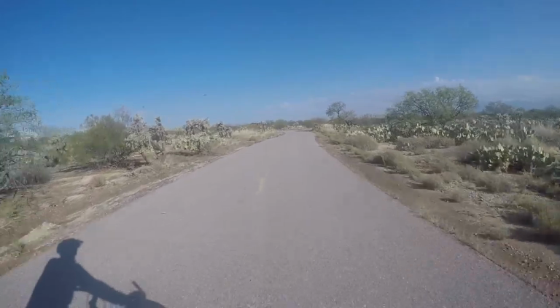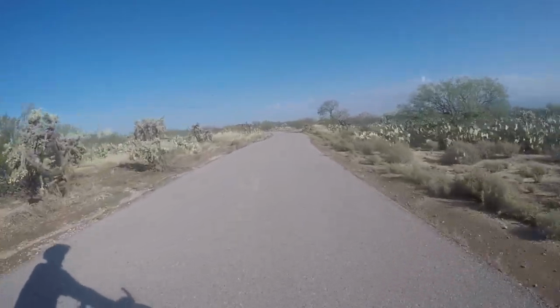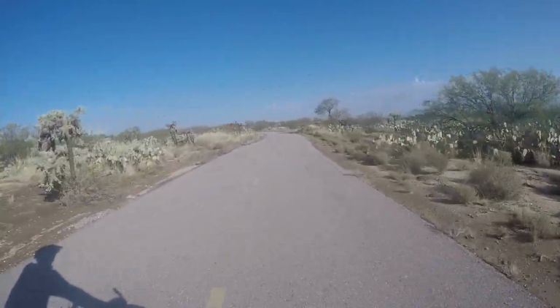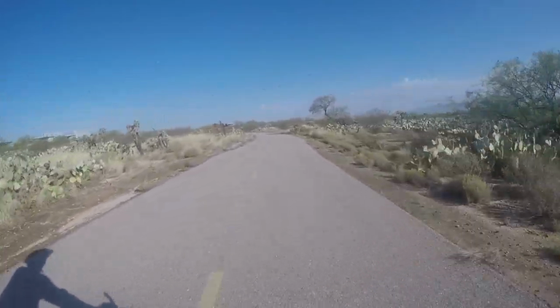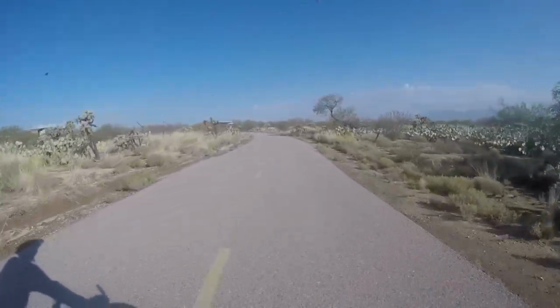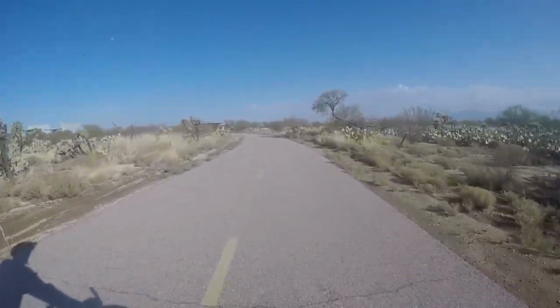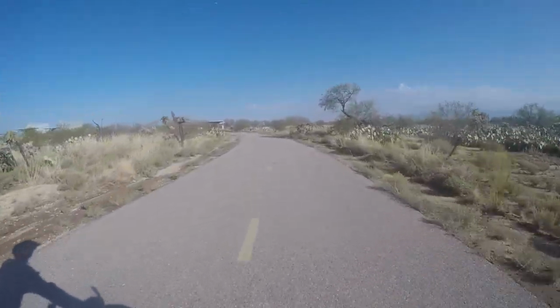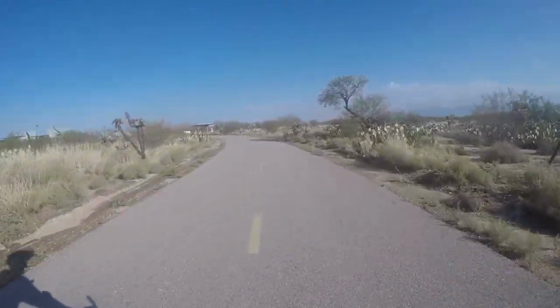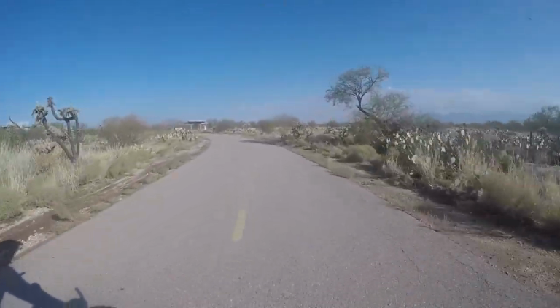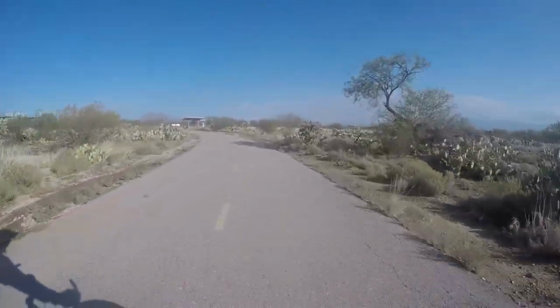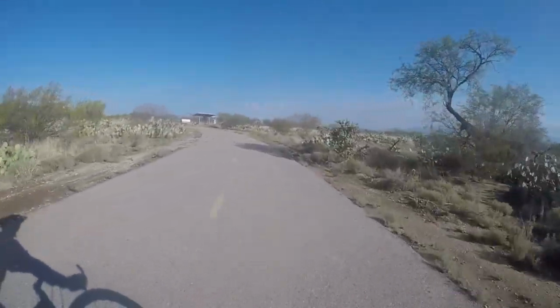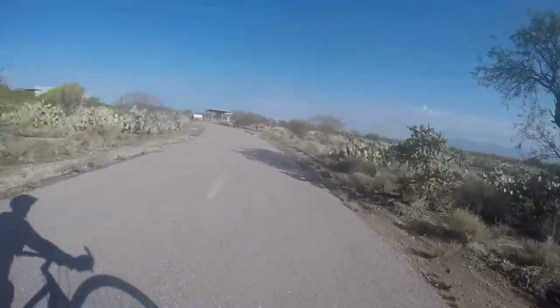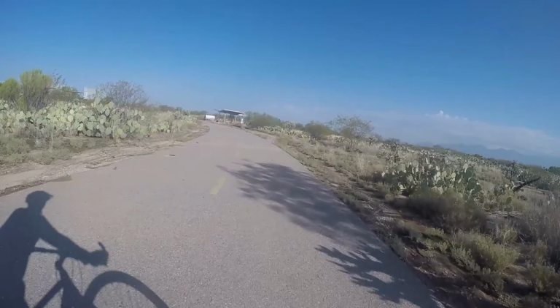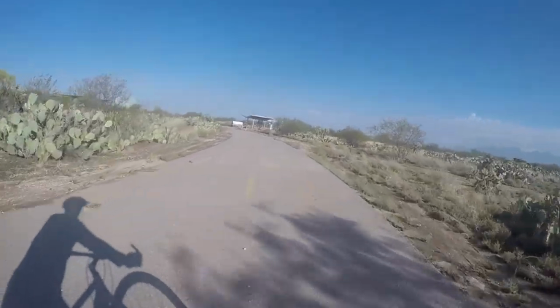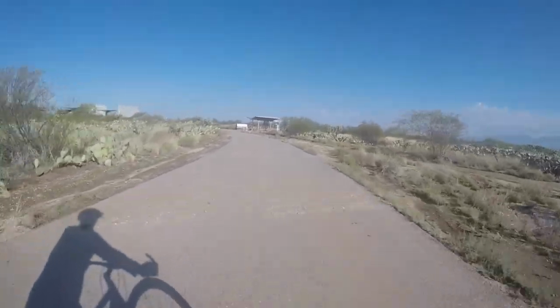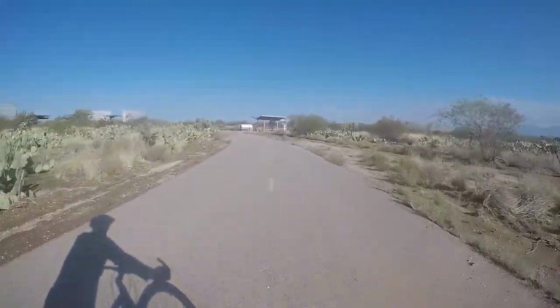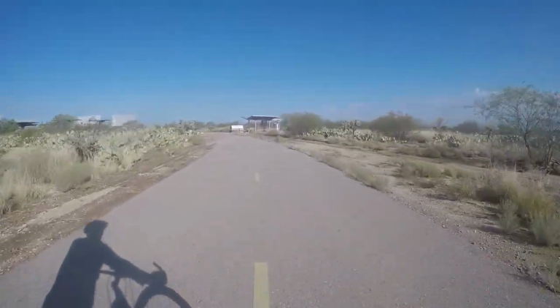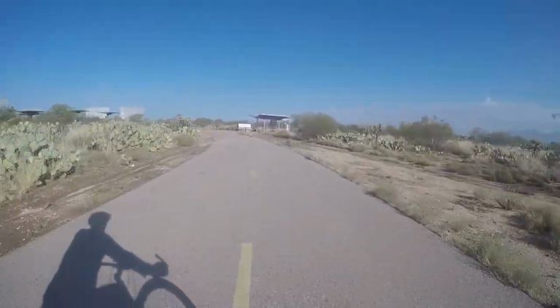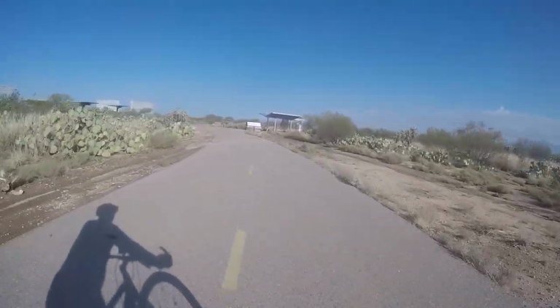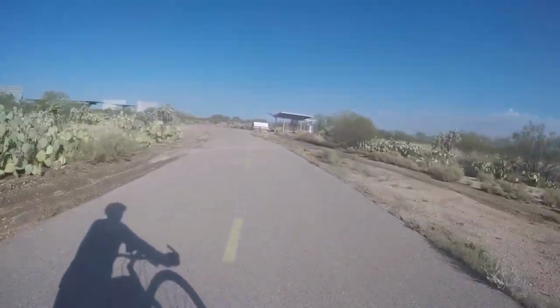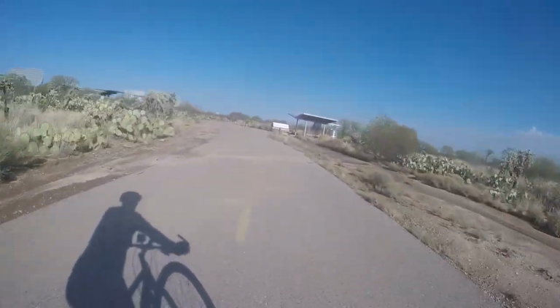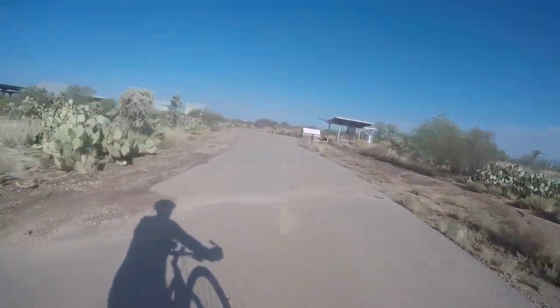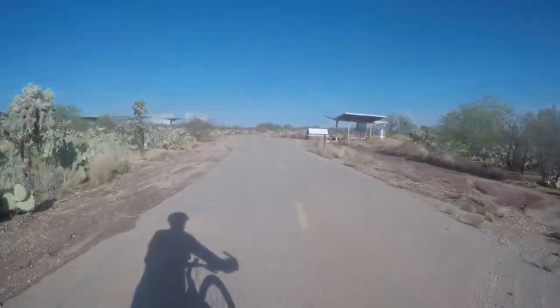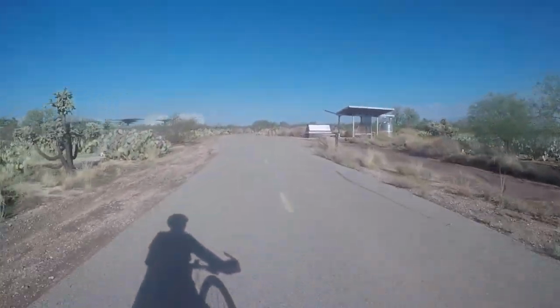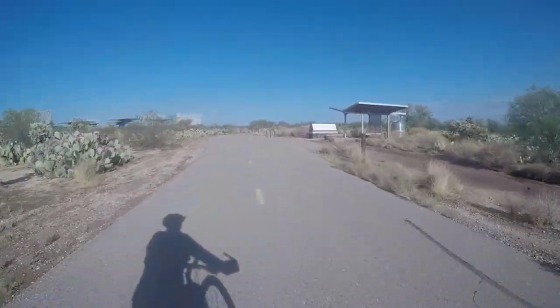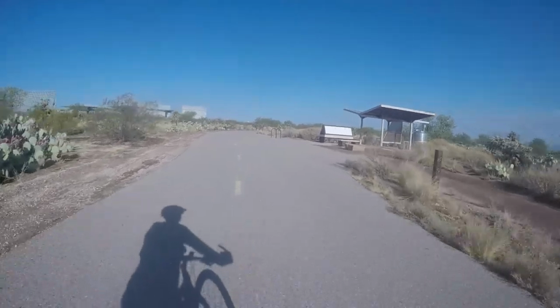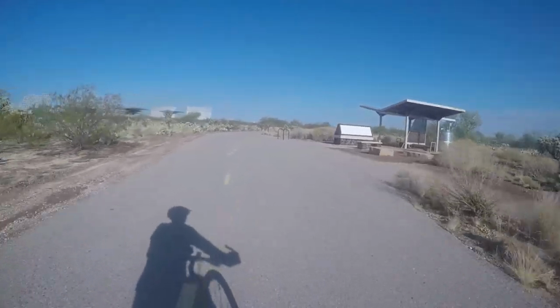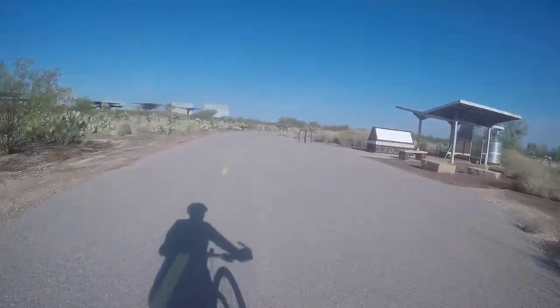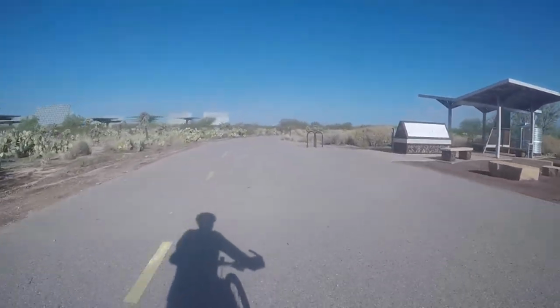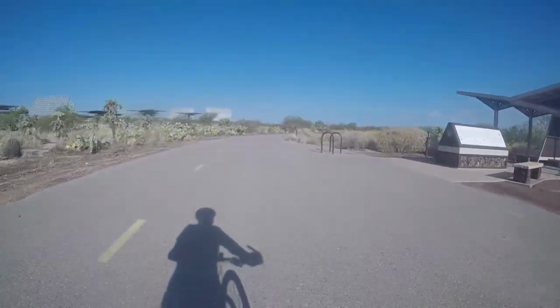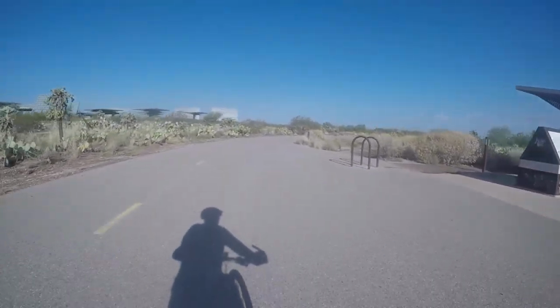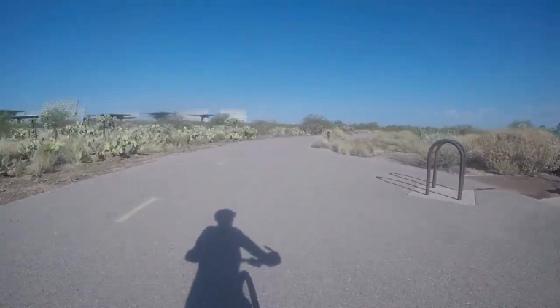There's a rest stop here on the right up ahead — just a place to get some shade. It's got some seating, and I think there's a cistern in there to catch water too.